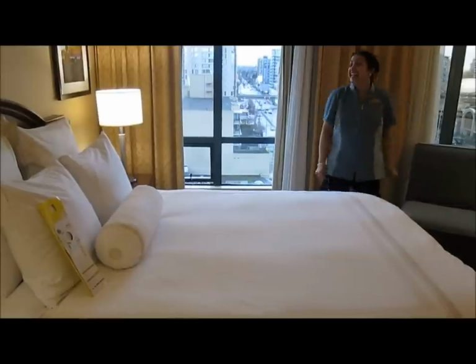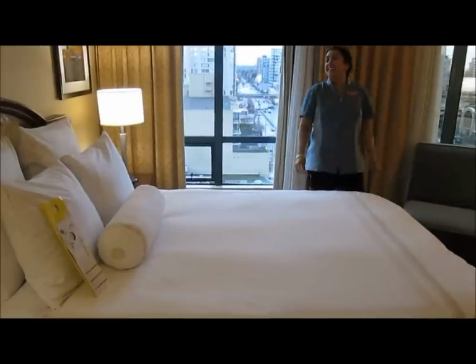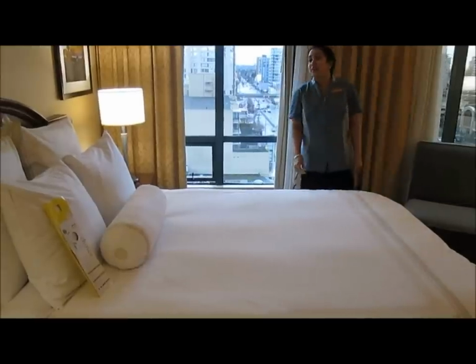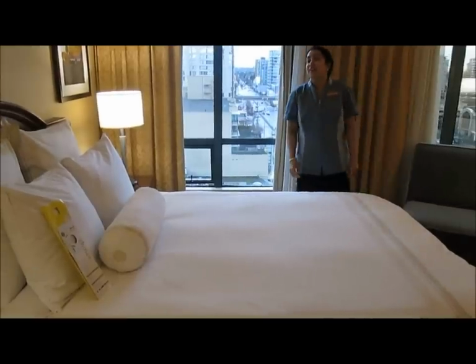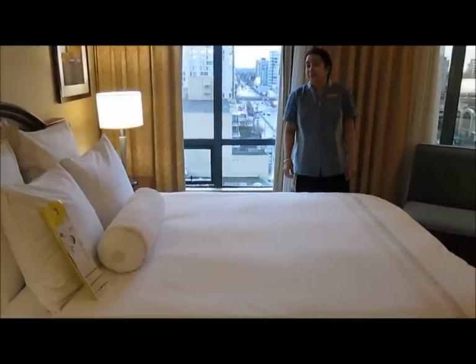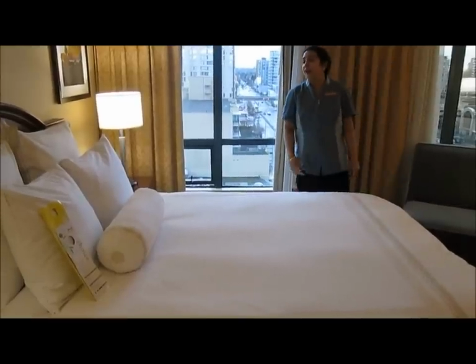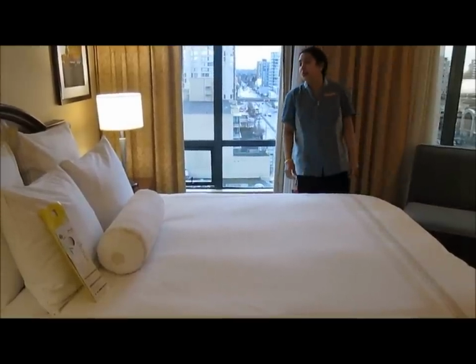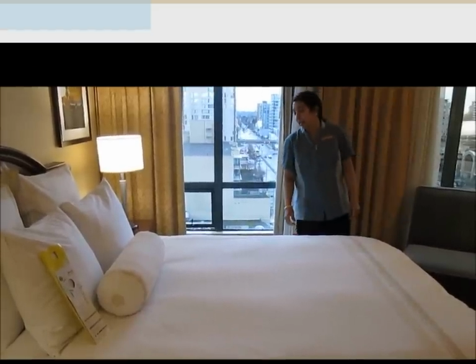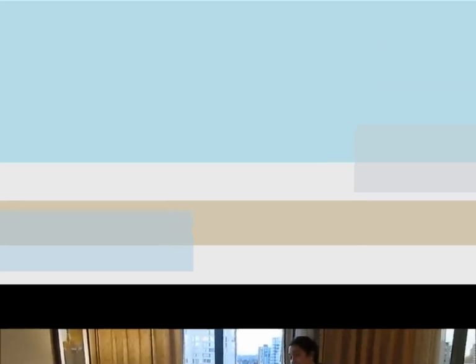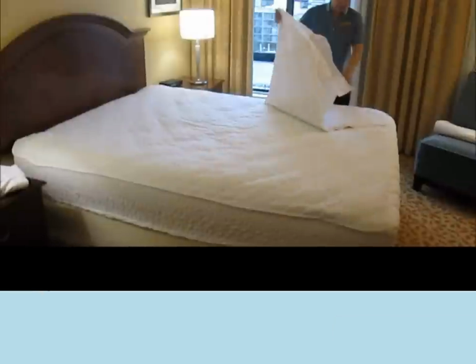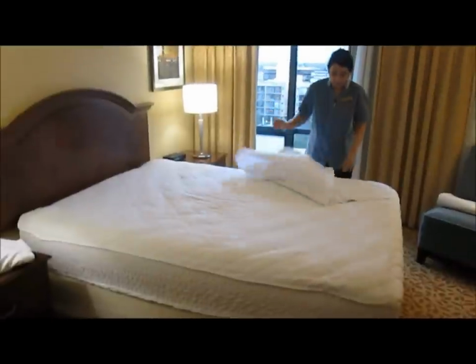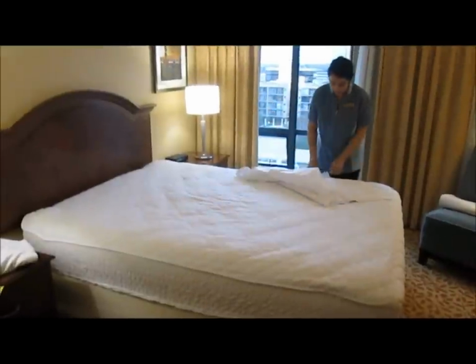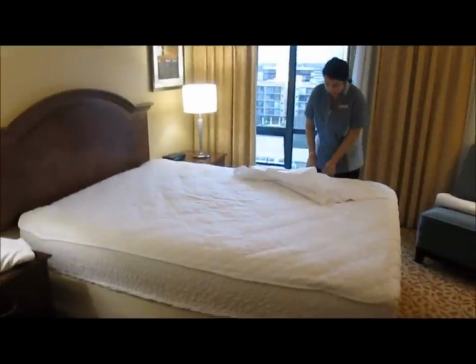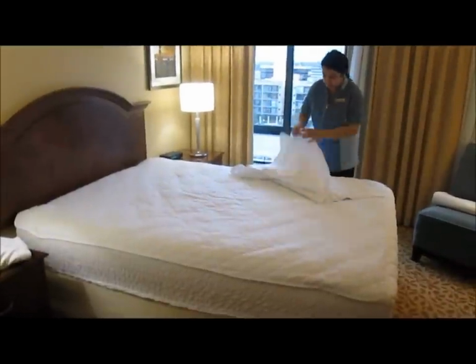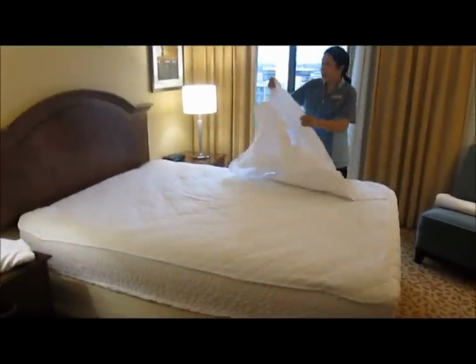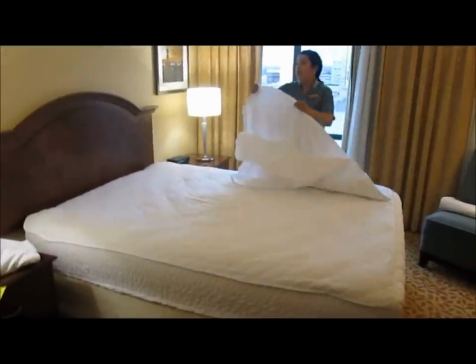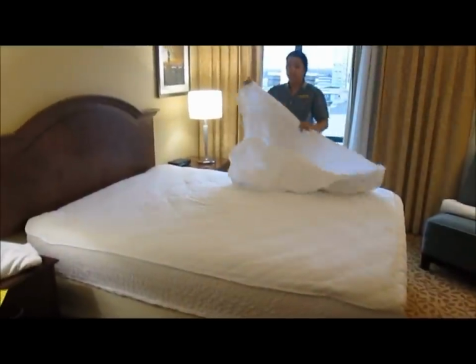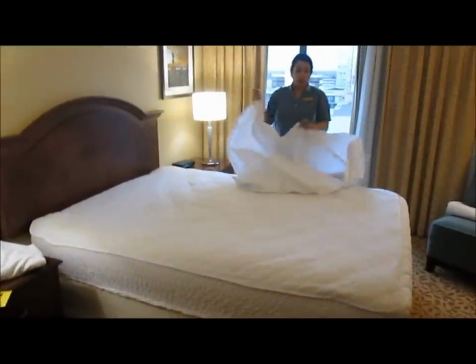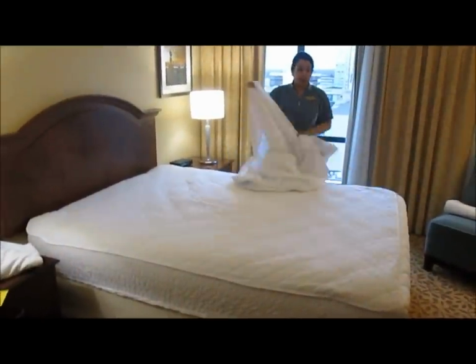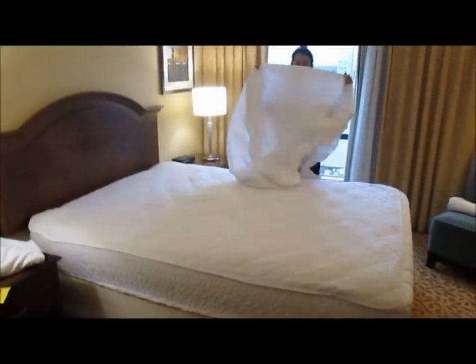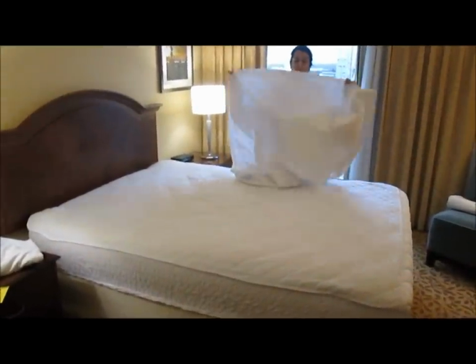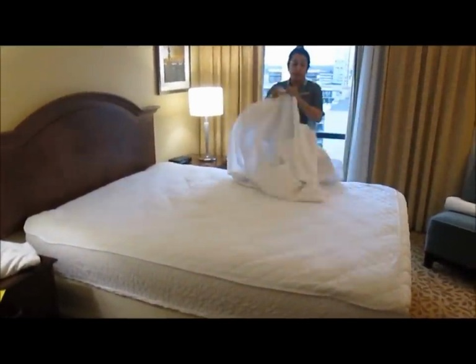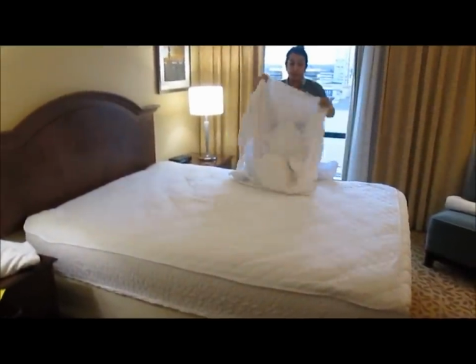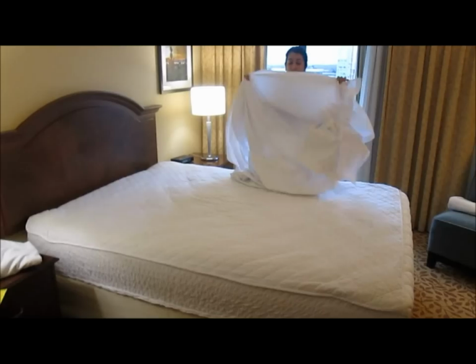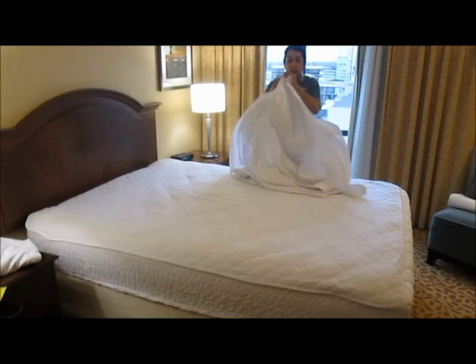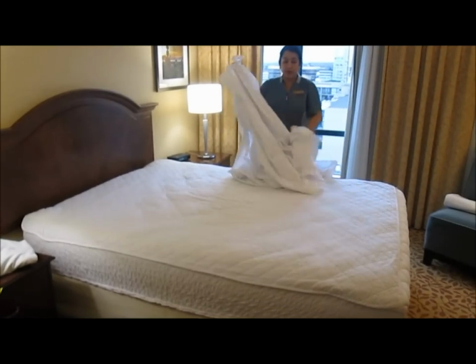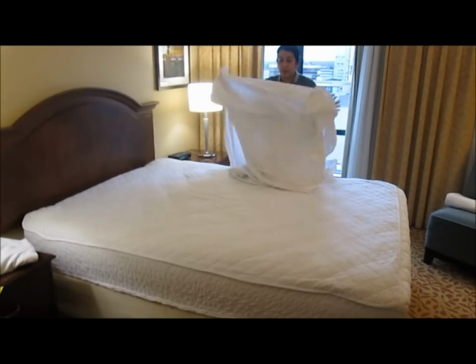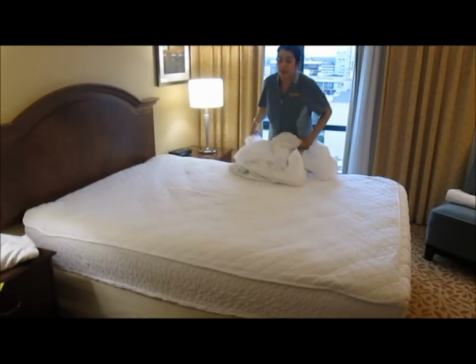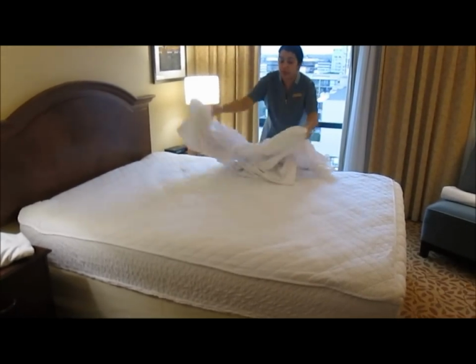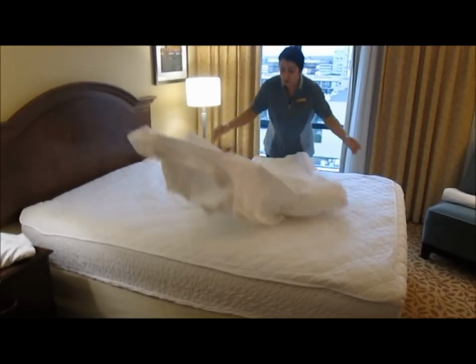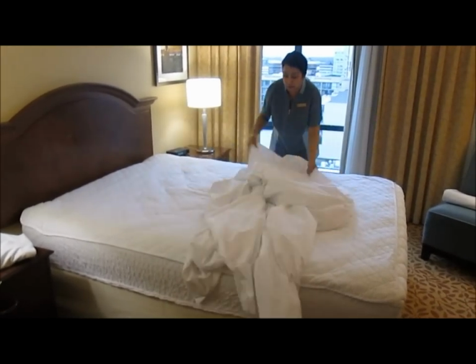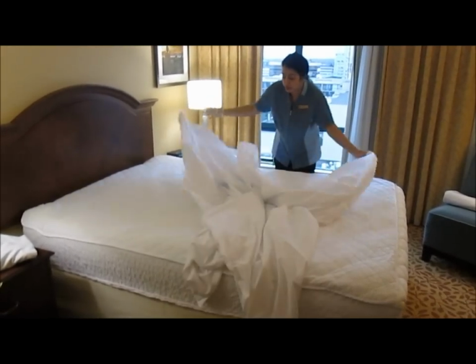This is how the perfect bed should be made. This is the fresh sheet course and it's supposed to be a big one so it covers the mattress all the way around.